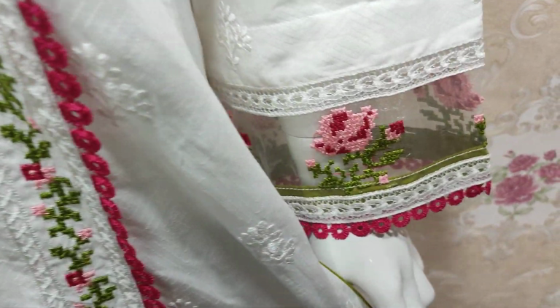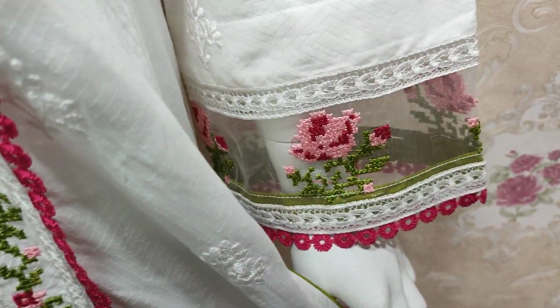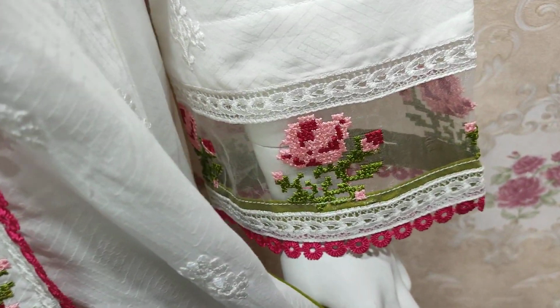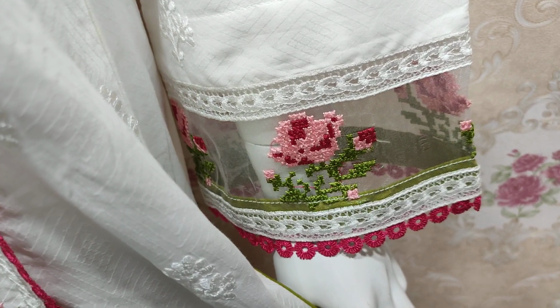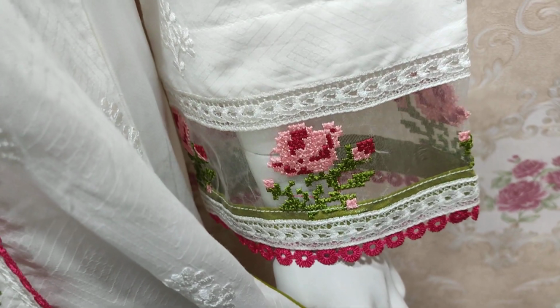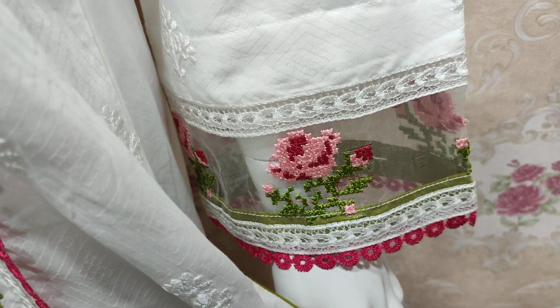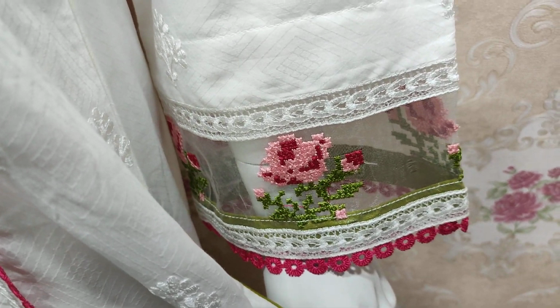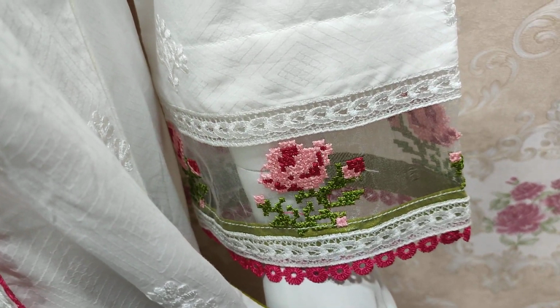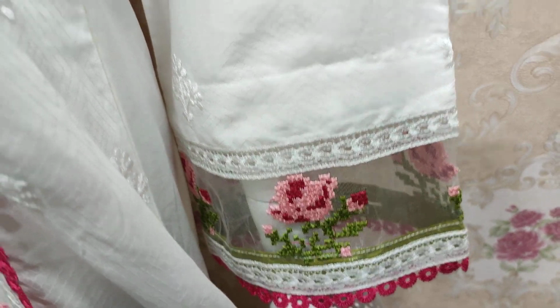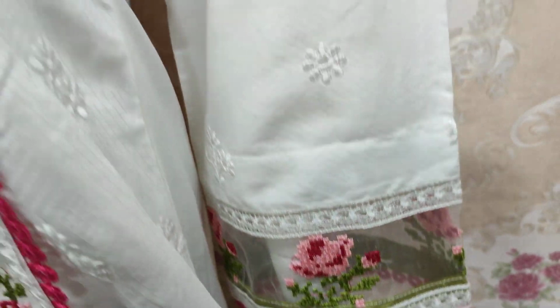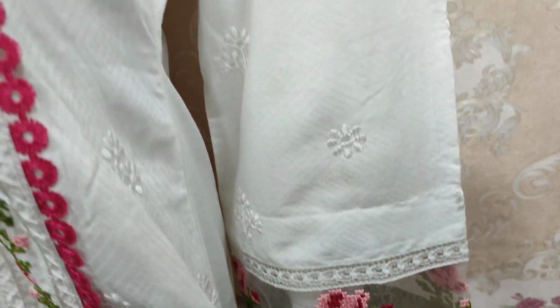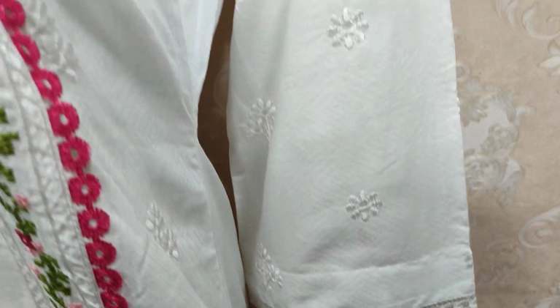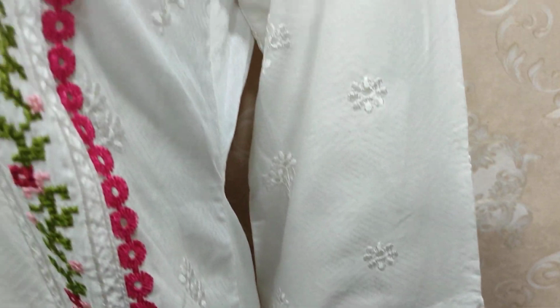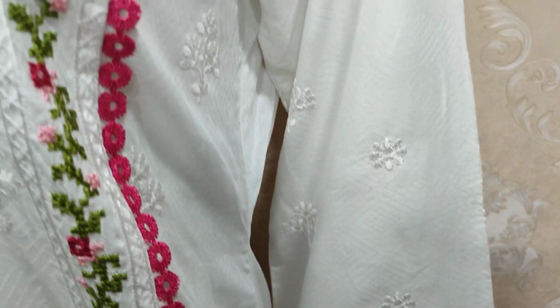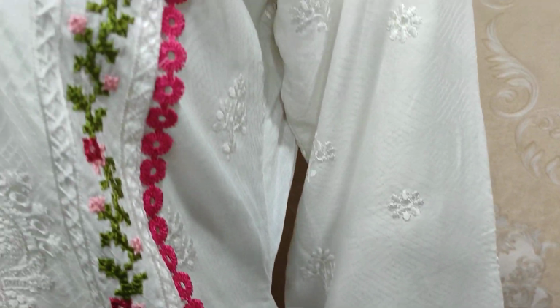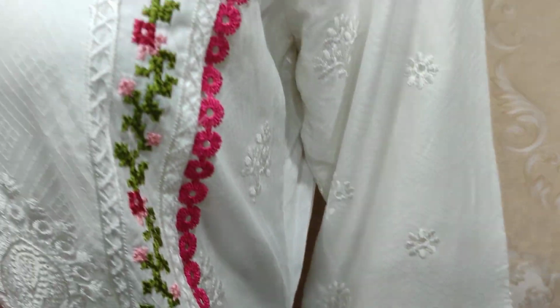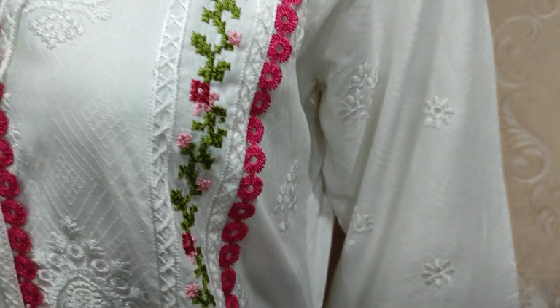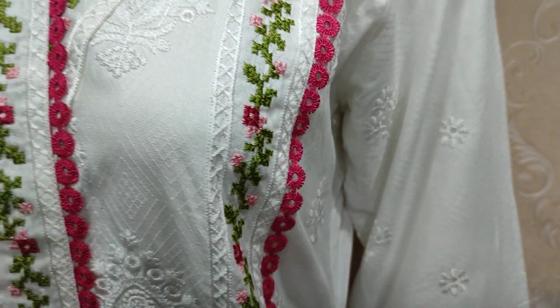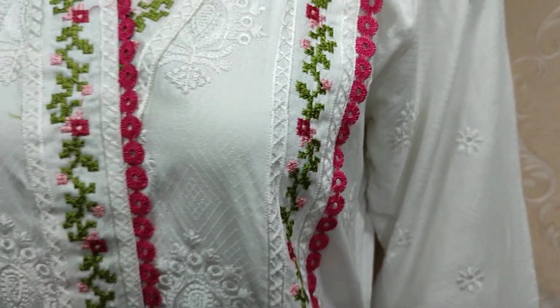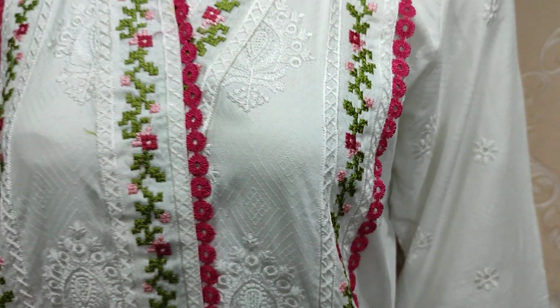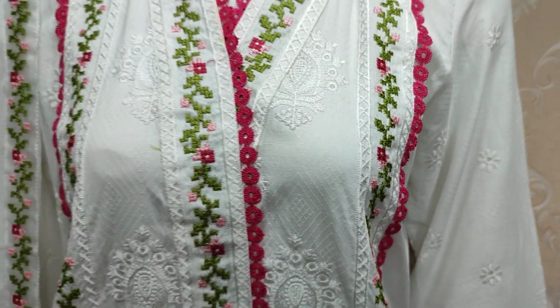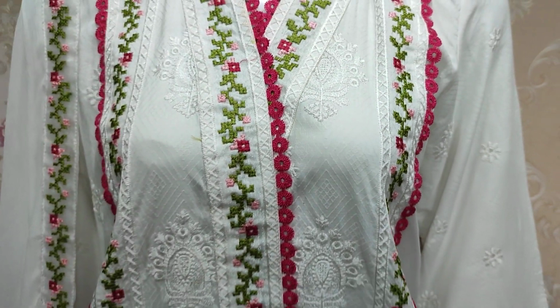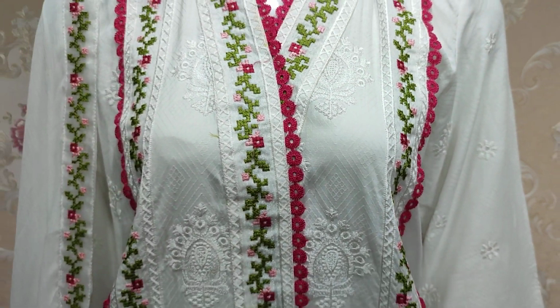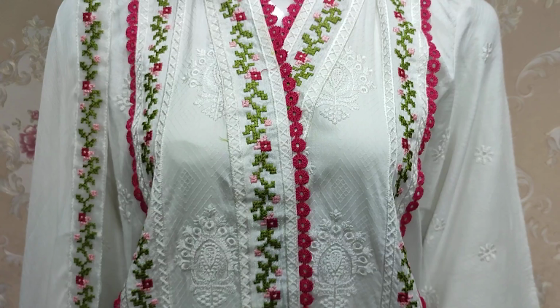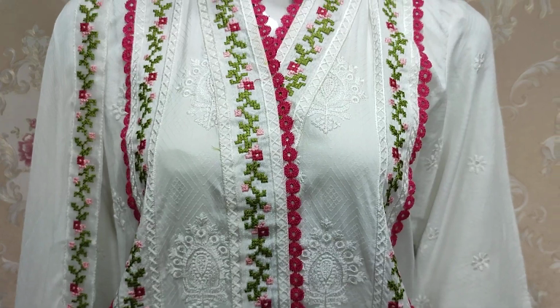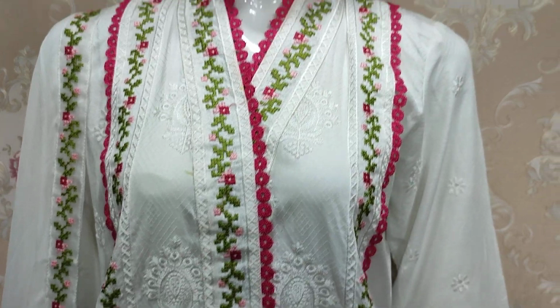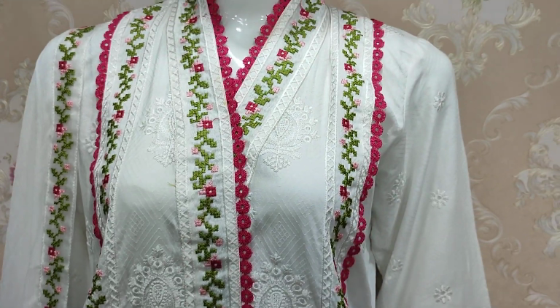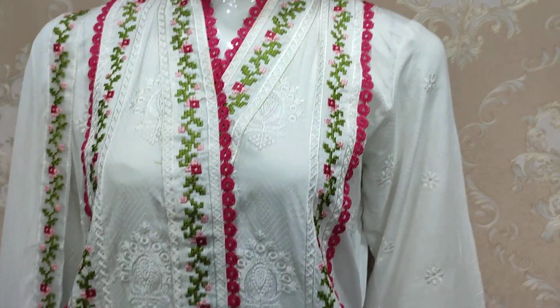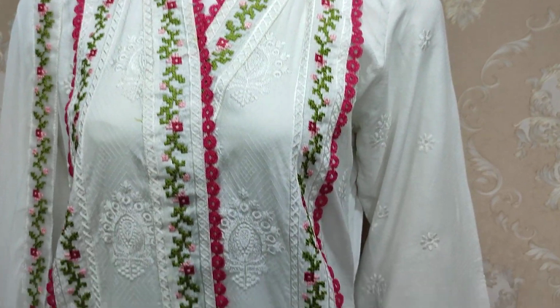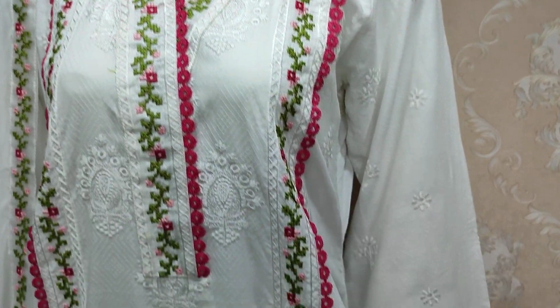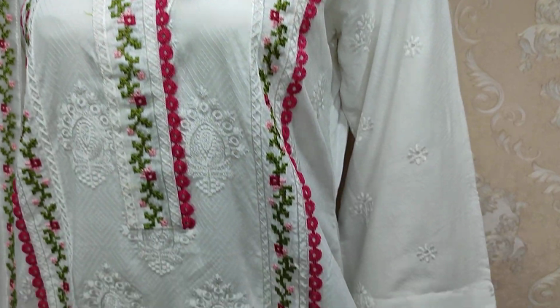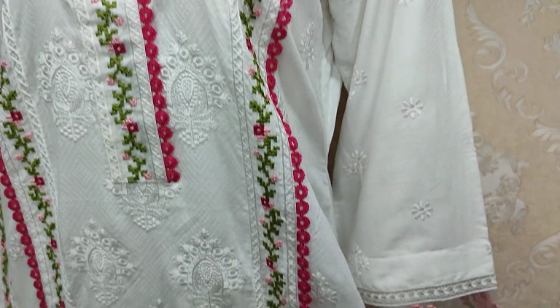These are sleeves. This is the nice stitching. This is the nice stitching style — this is the one that has been given to me.